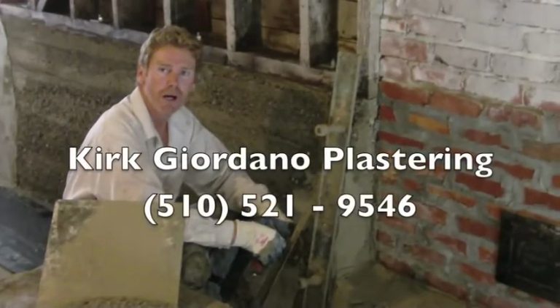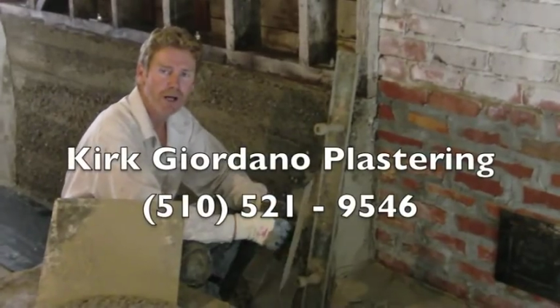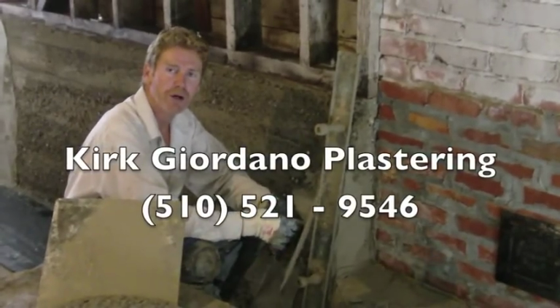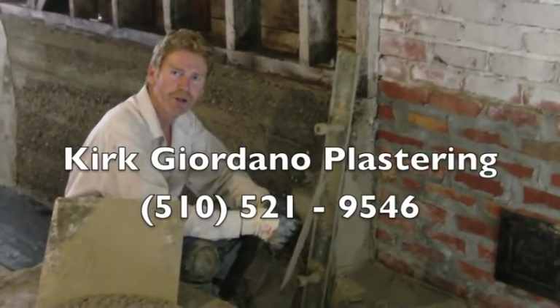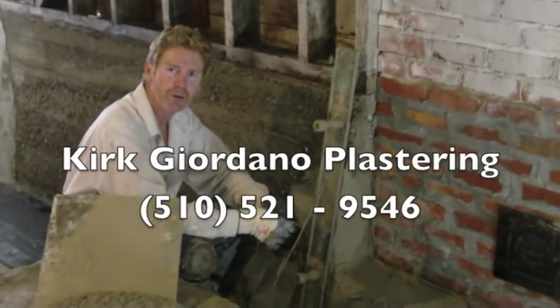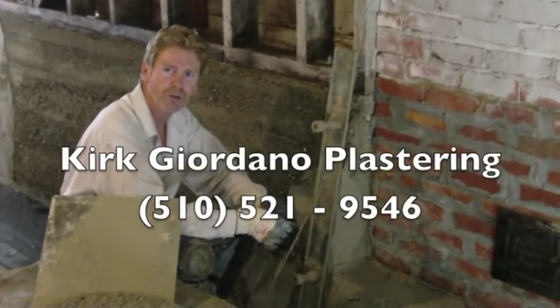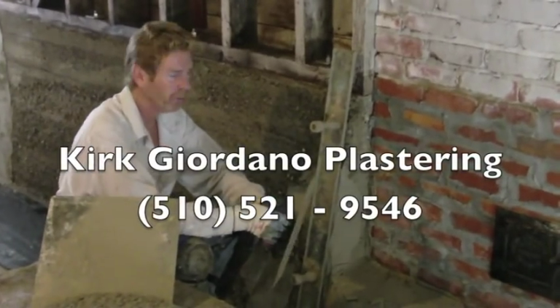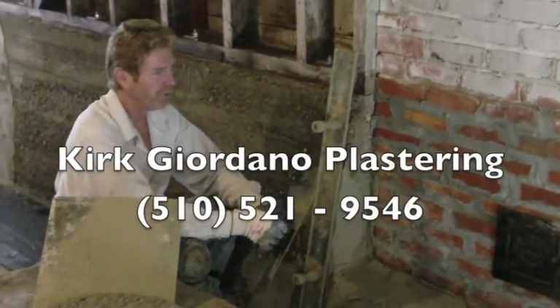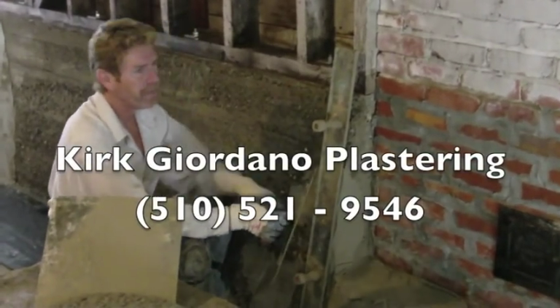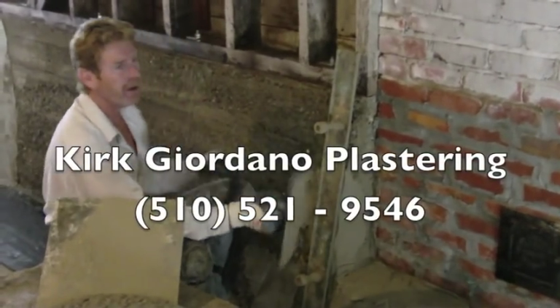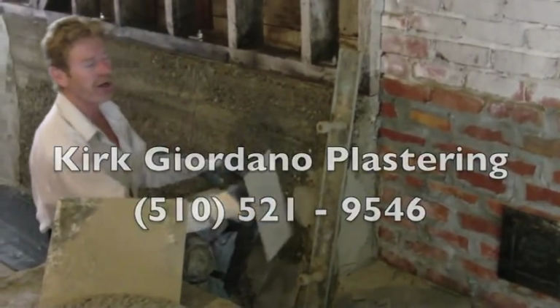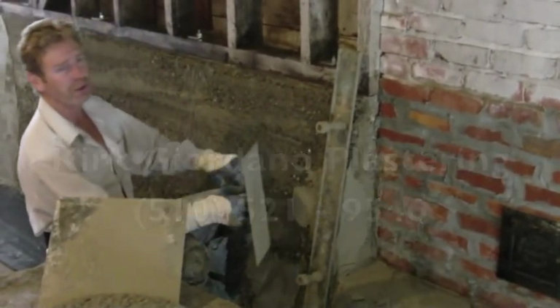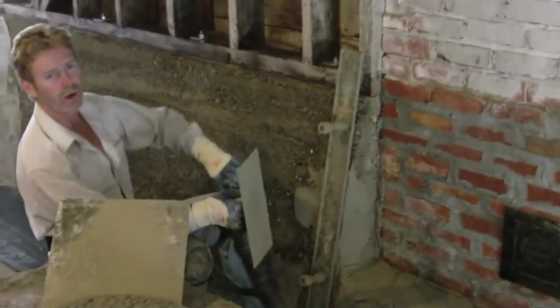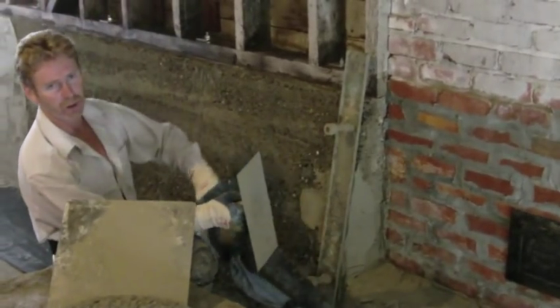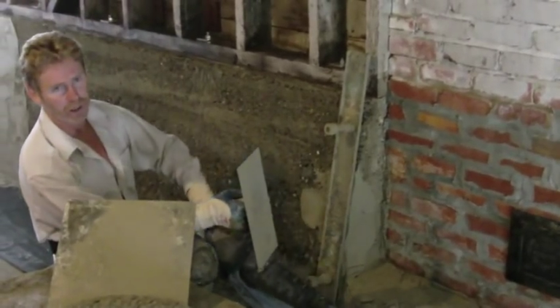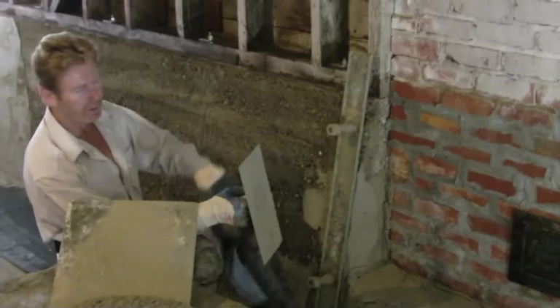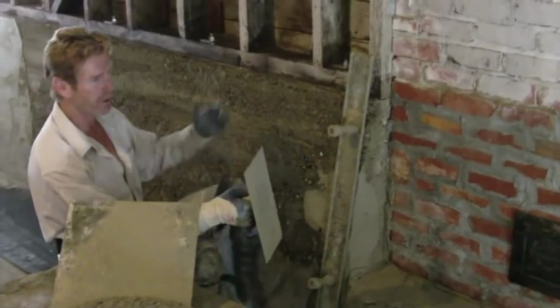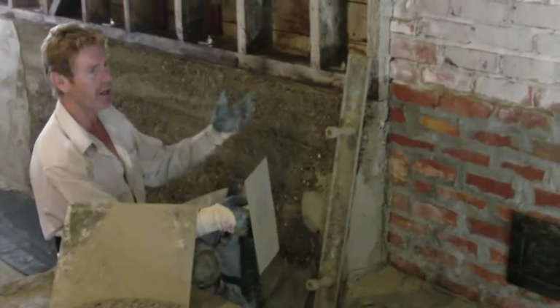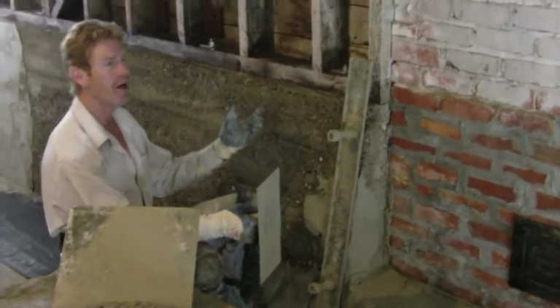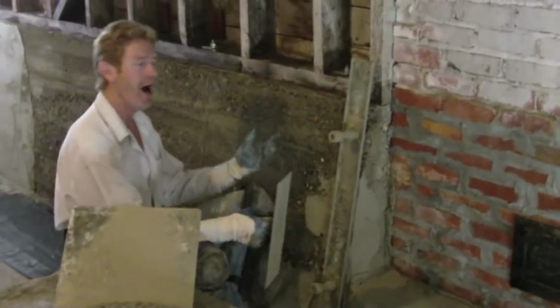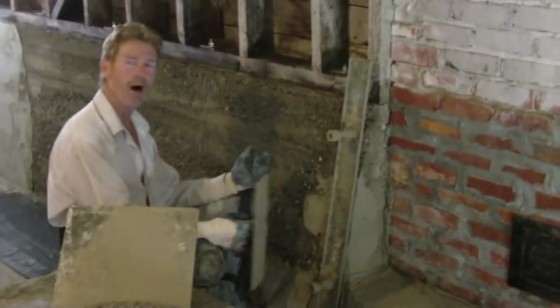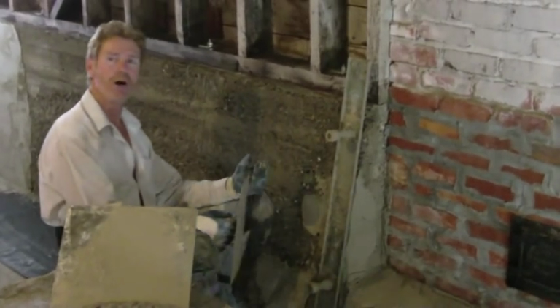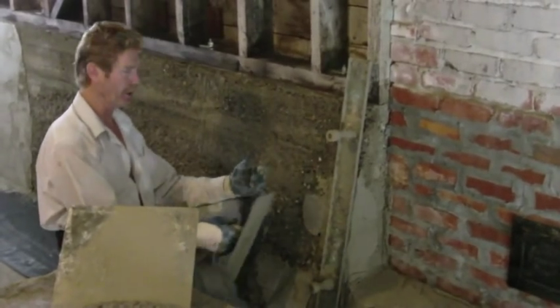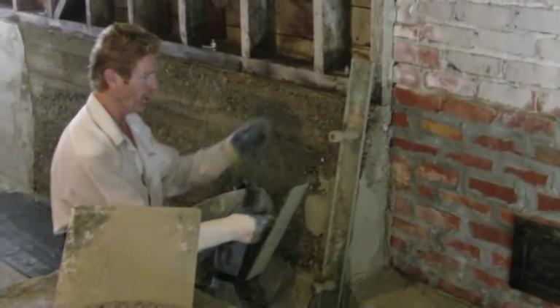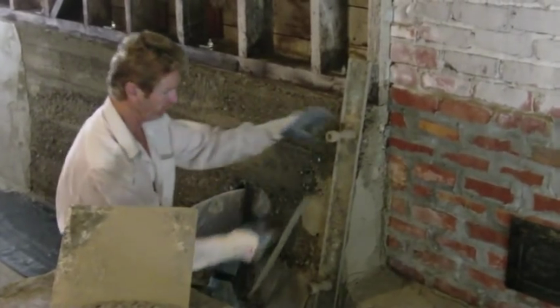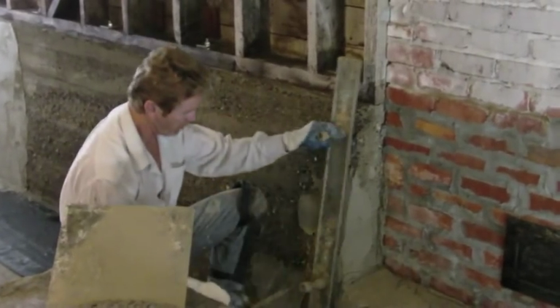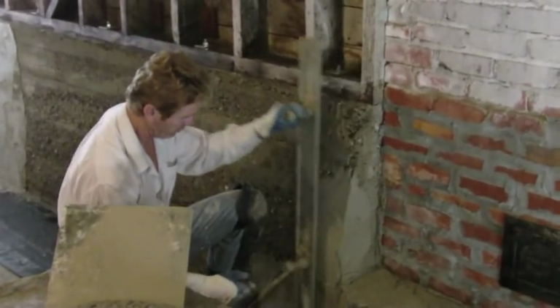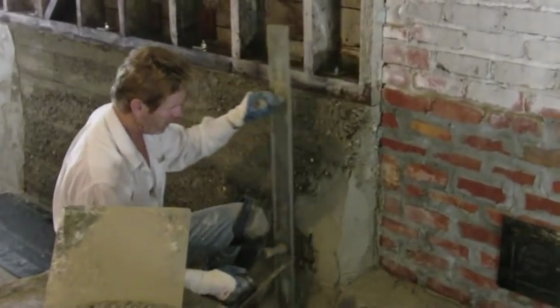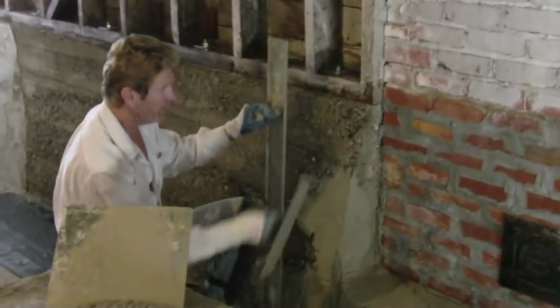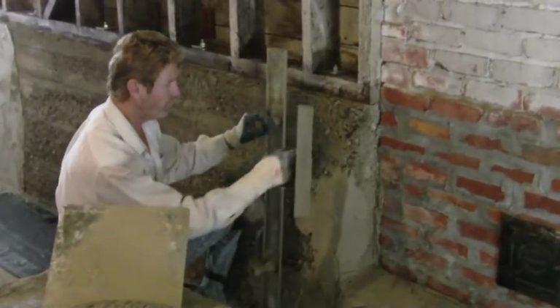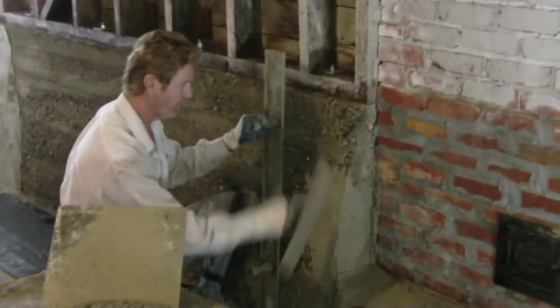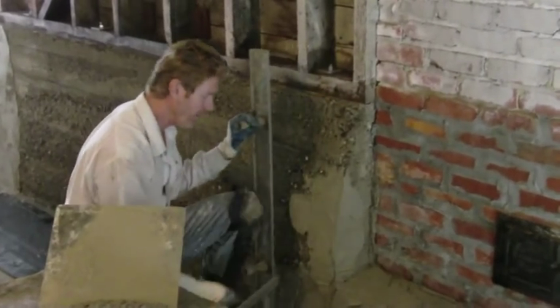Hi guys, Kirk here with Kirk Giordano Plastering. The owner asked me a good question a little while ago: how are you going to get all these corners true and plumb?